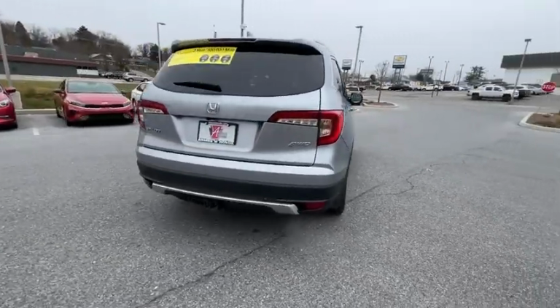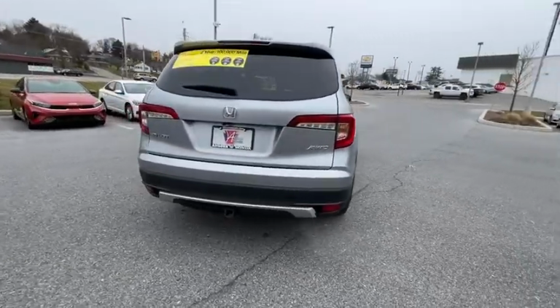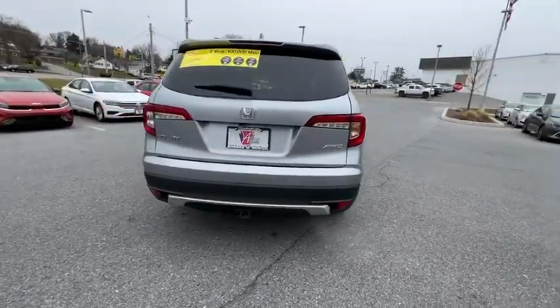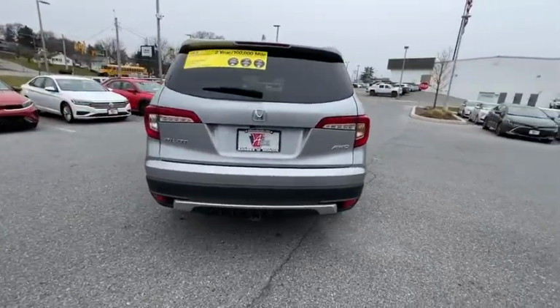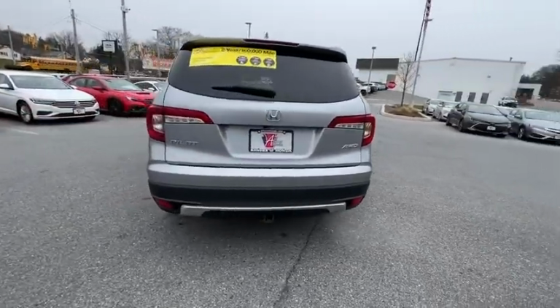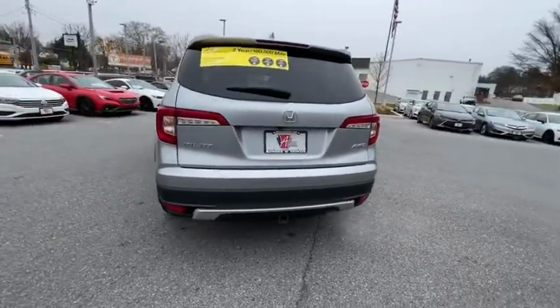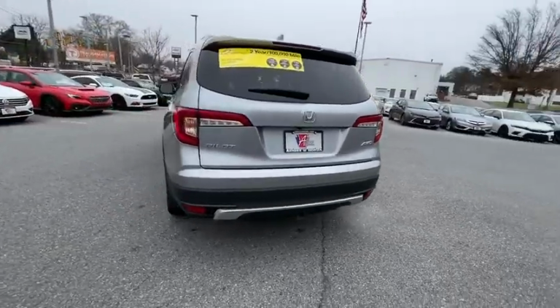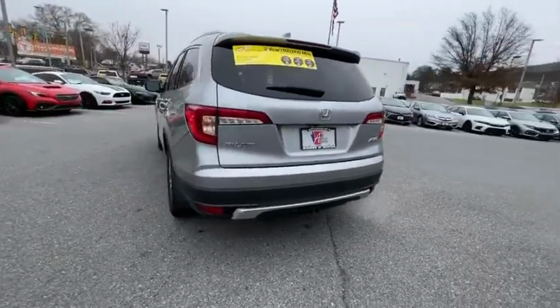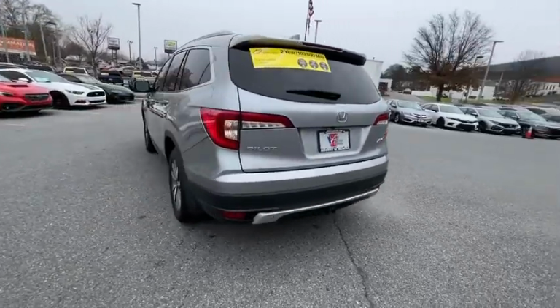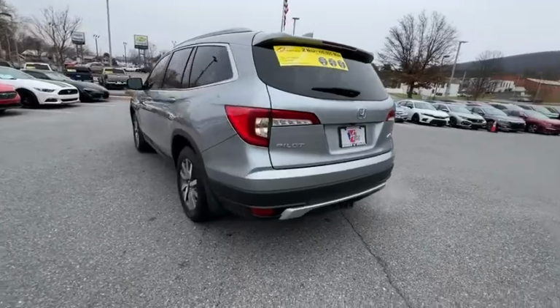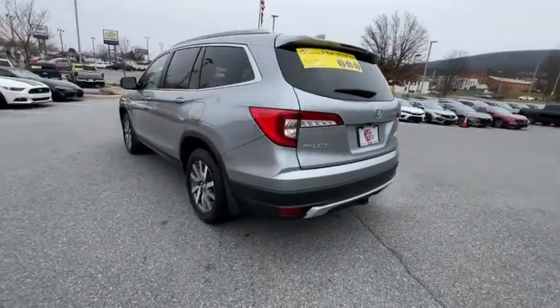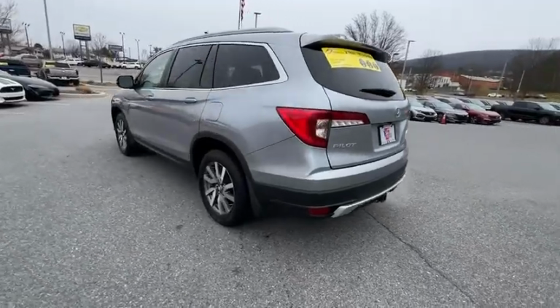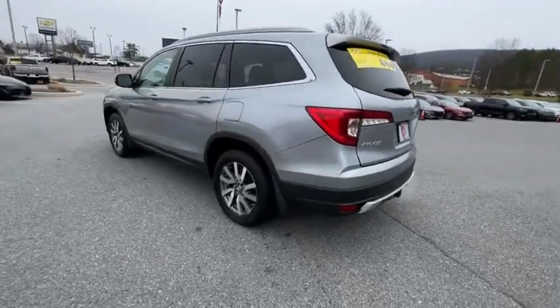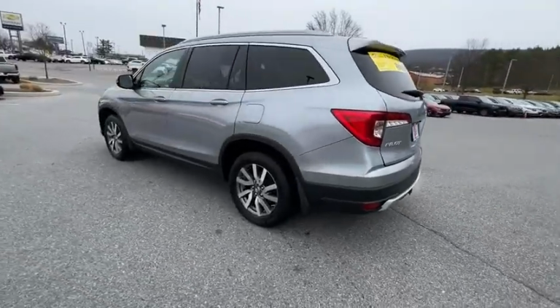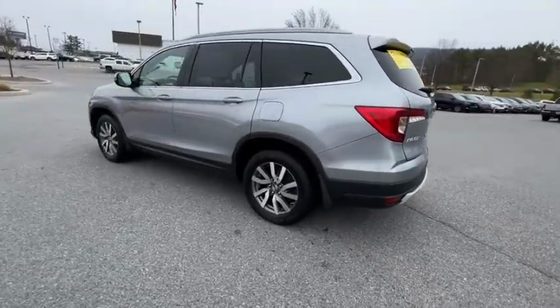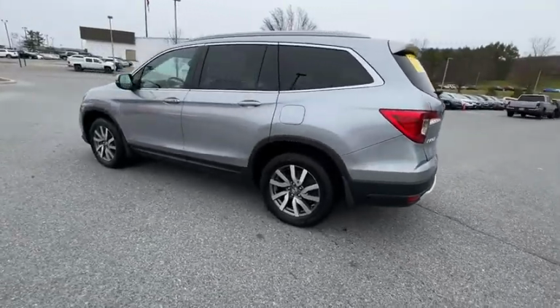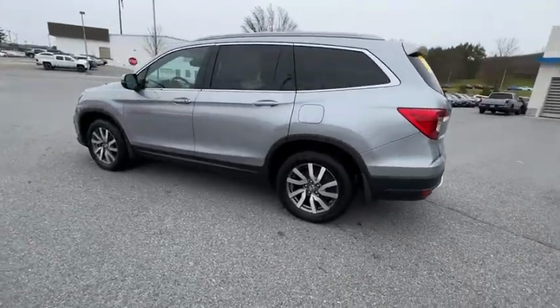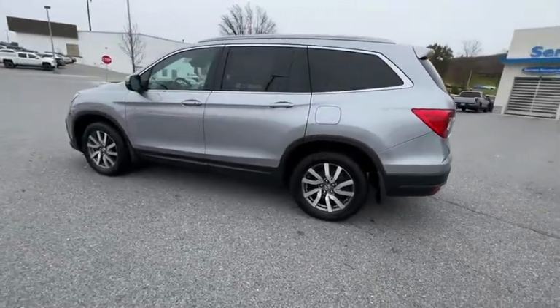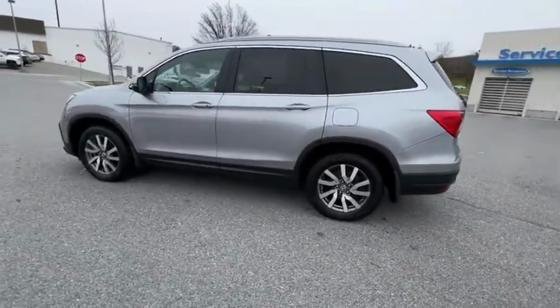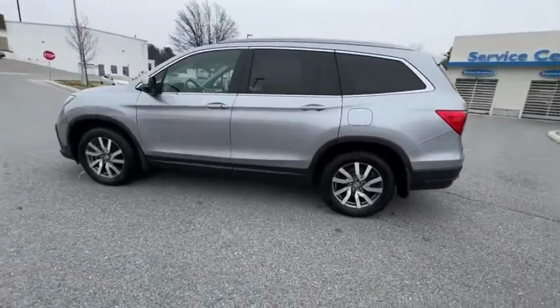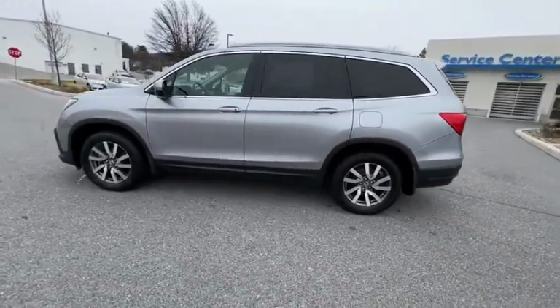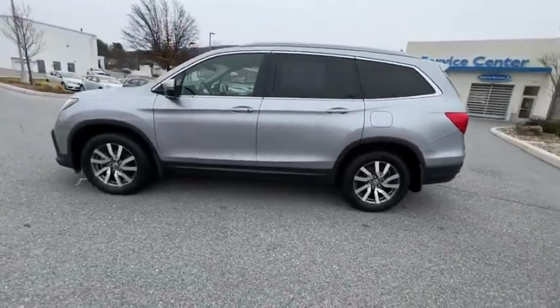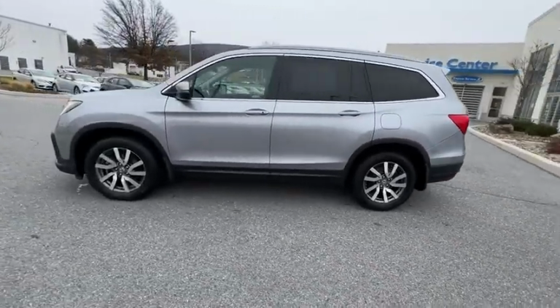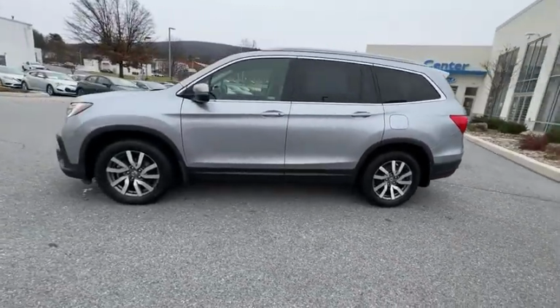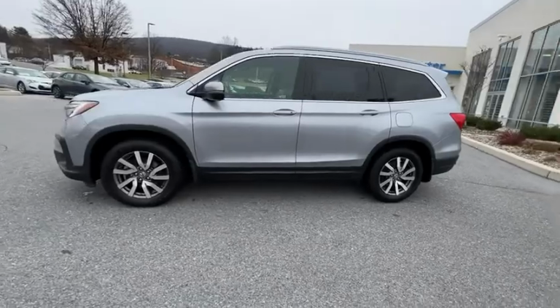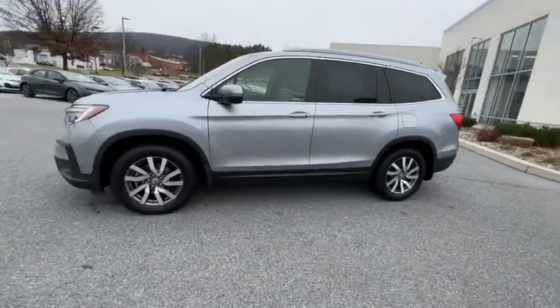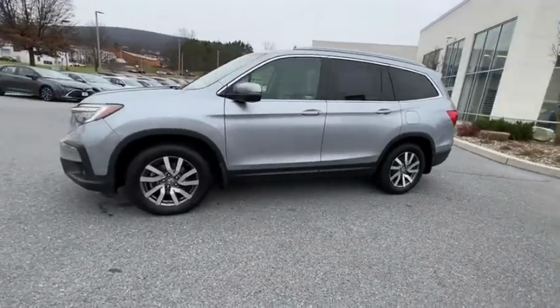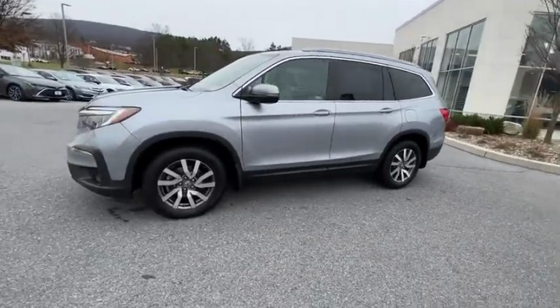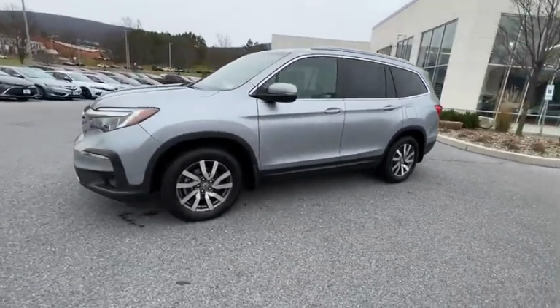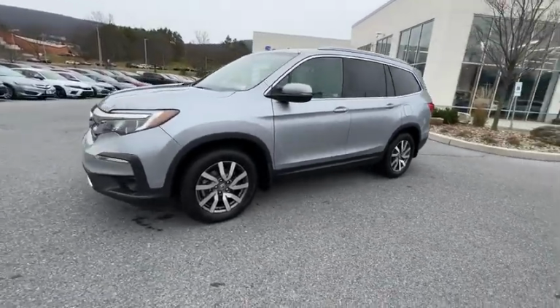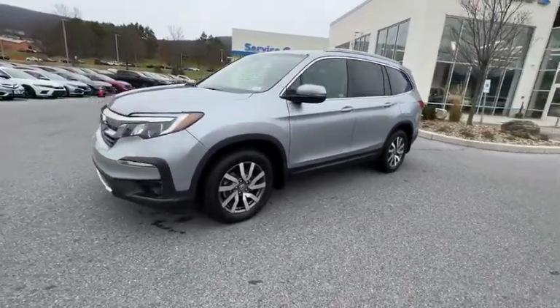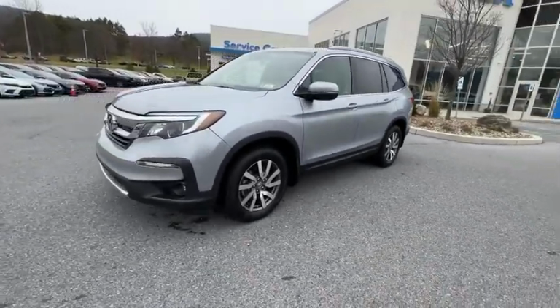This vehicle has less than 90,000 miles. Here are some of this vehicle's great options: power passenger seat, traction control, power liftgate, dual airbags, and alloy wheels.